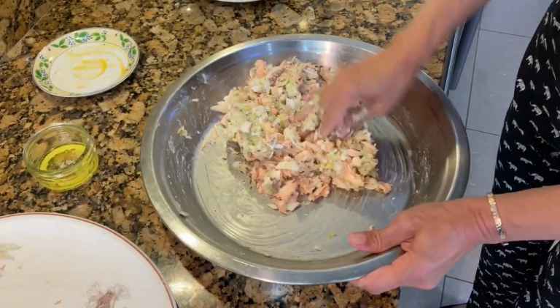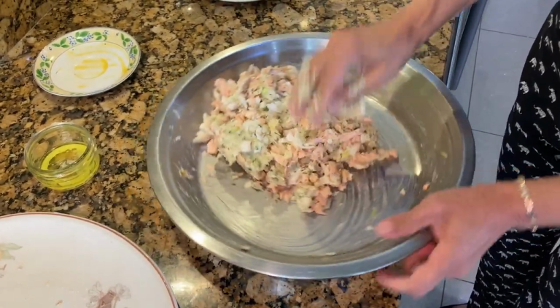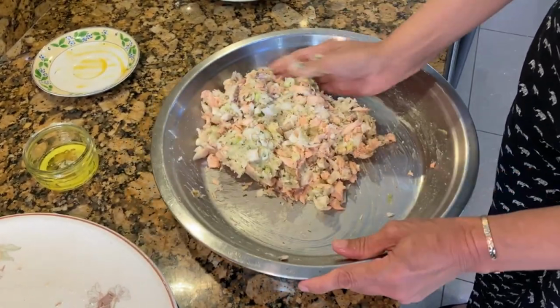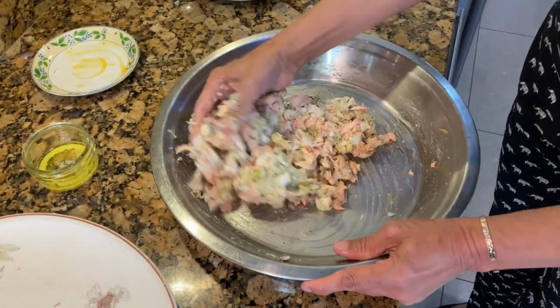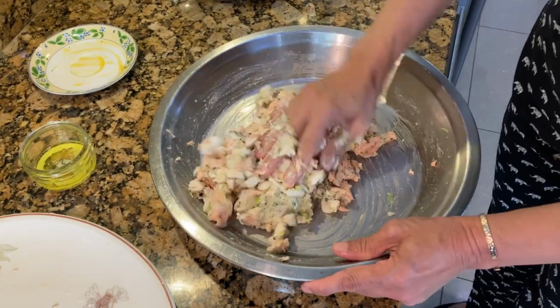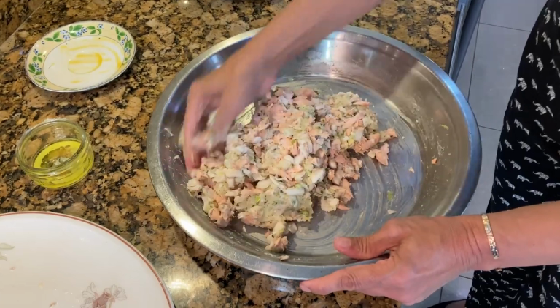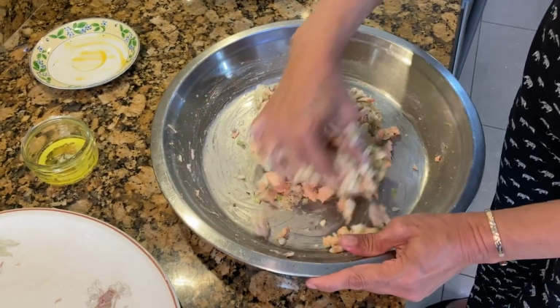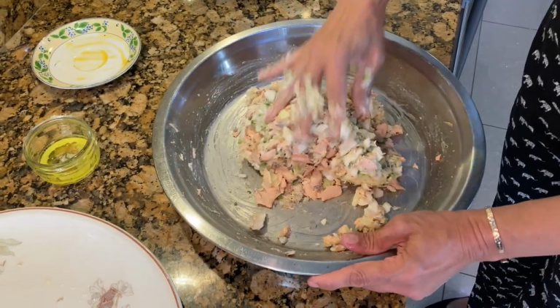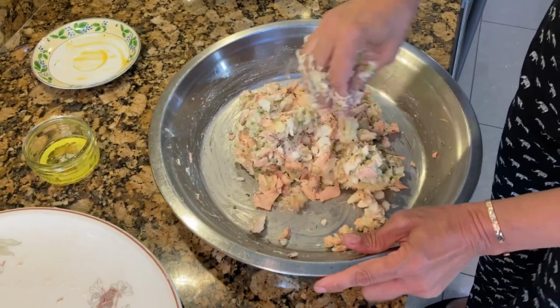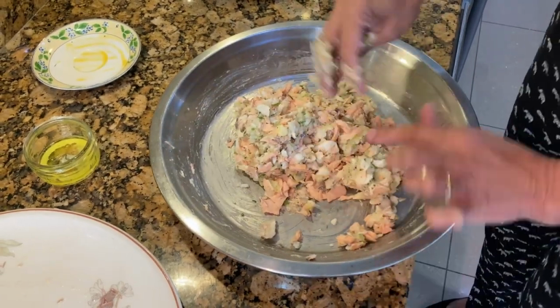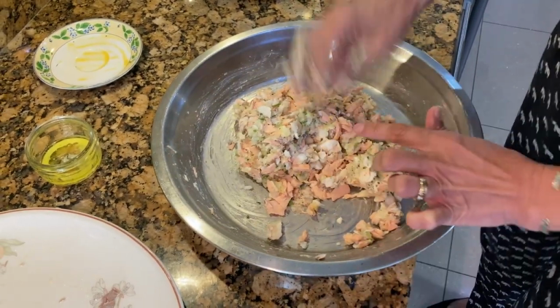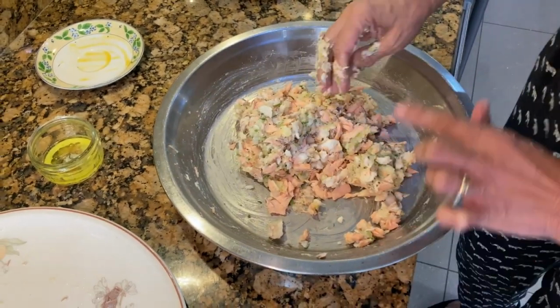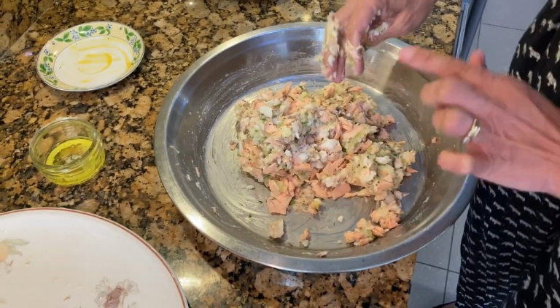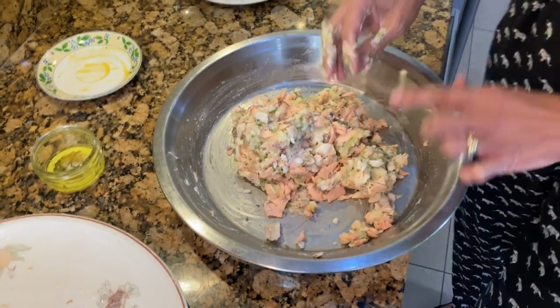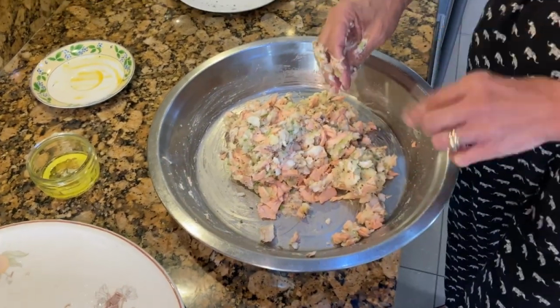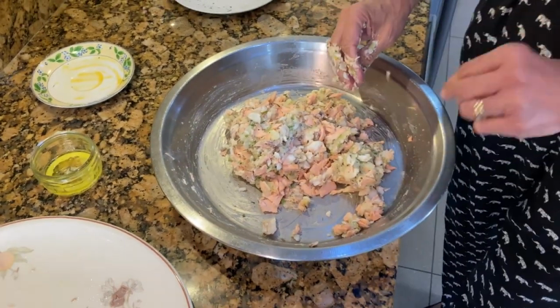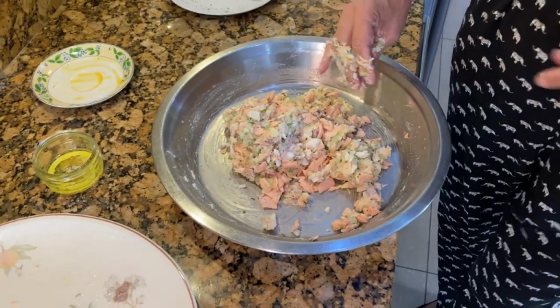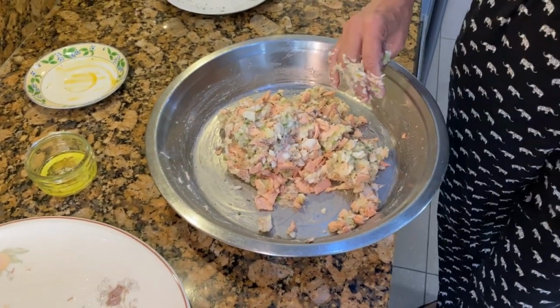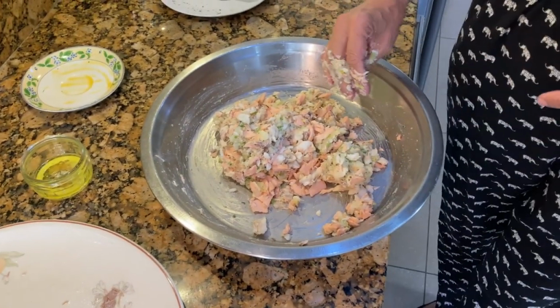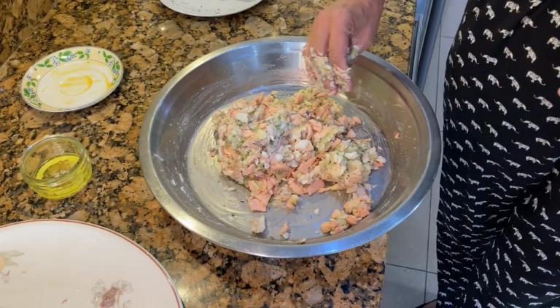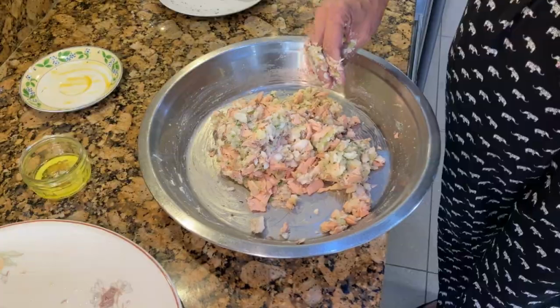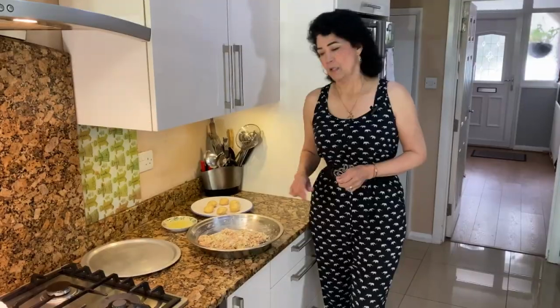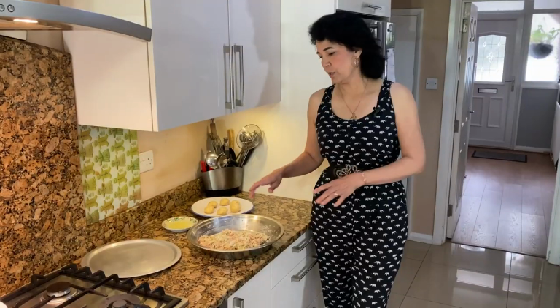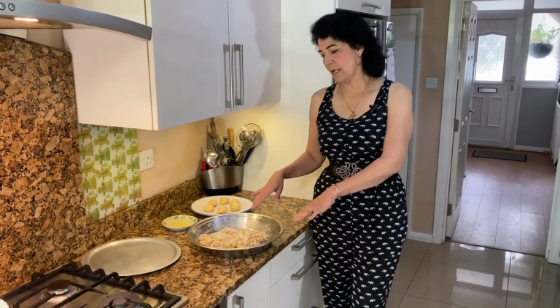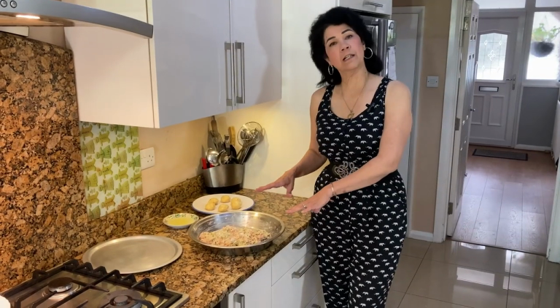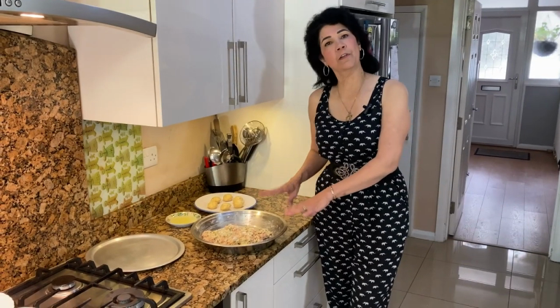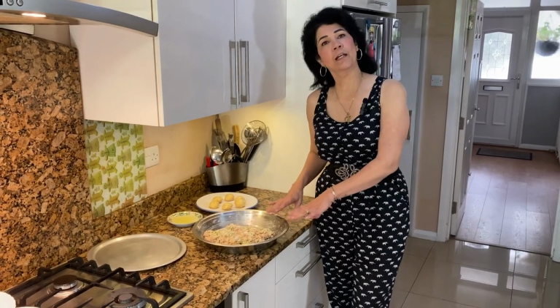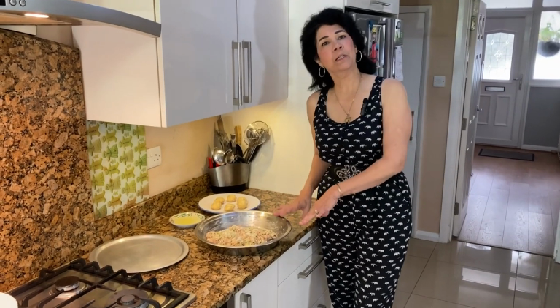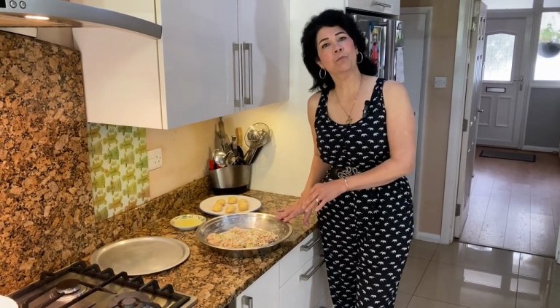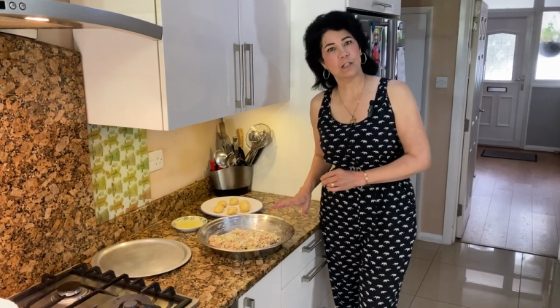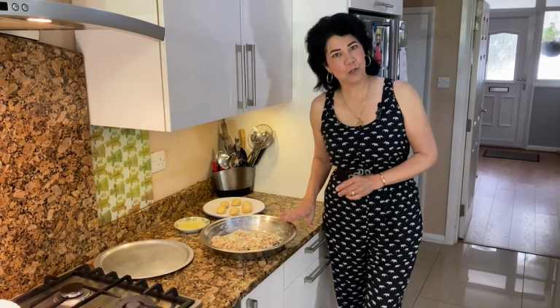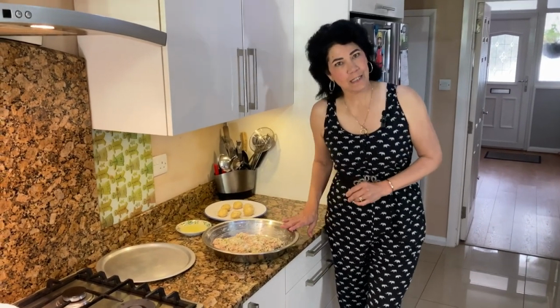If you need more butter now you can add it, but I don't want it to get too wet. Cover with cling film and put this in the fridge for at least 15 minutes to chill.